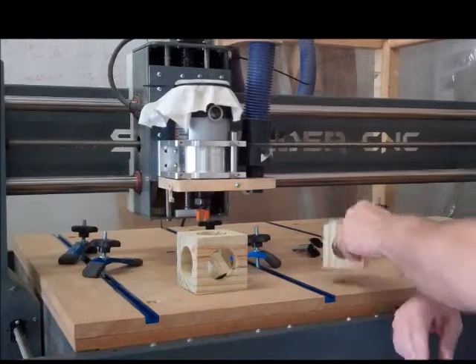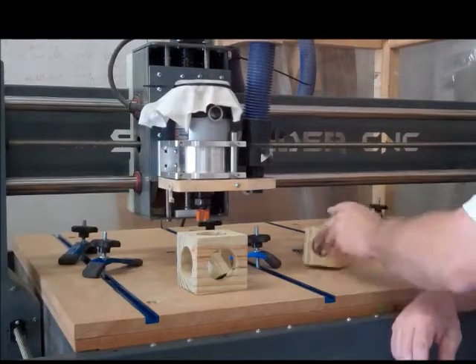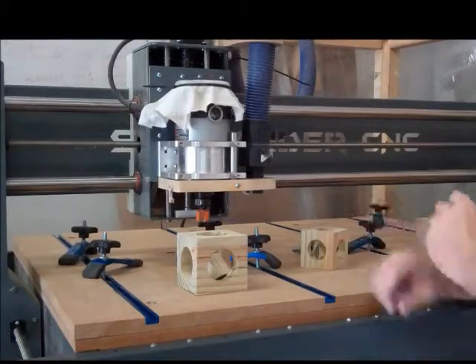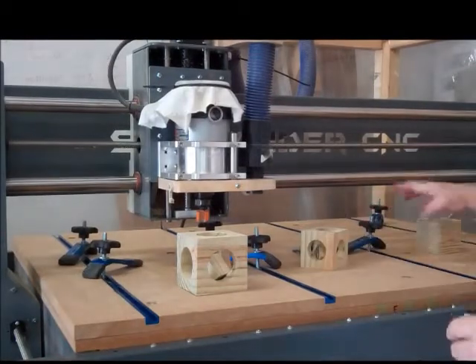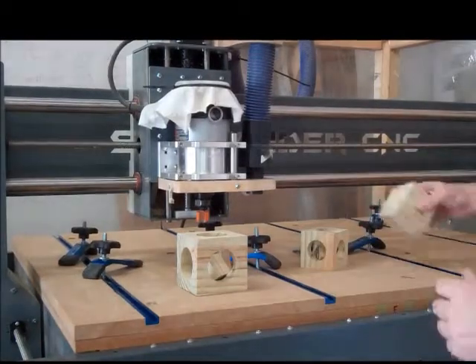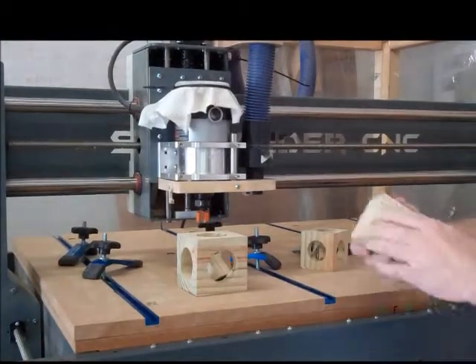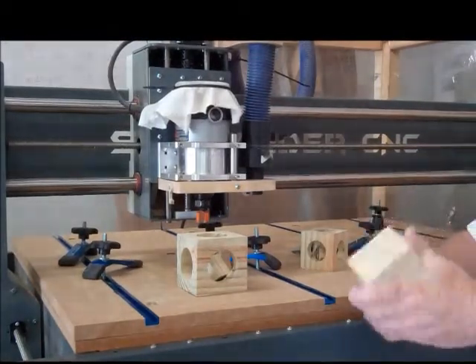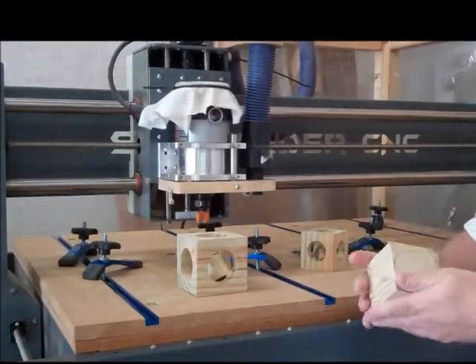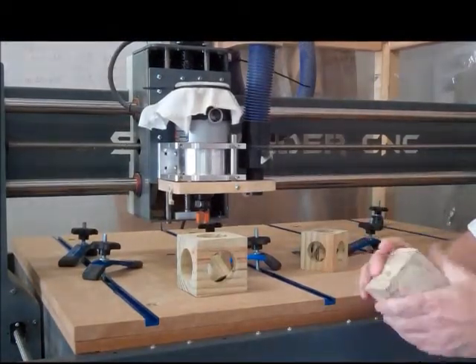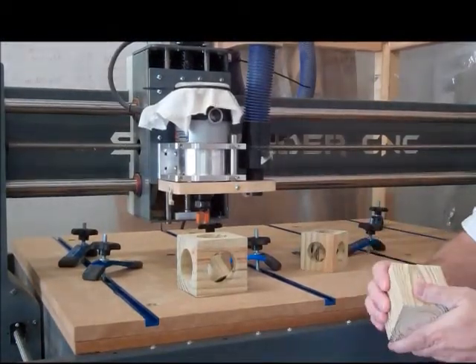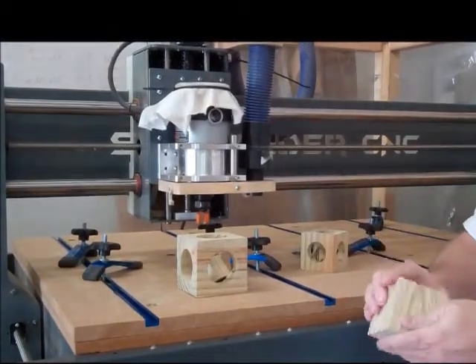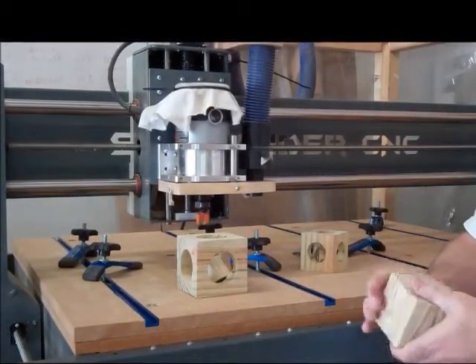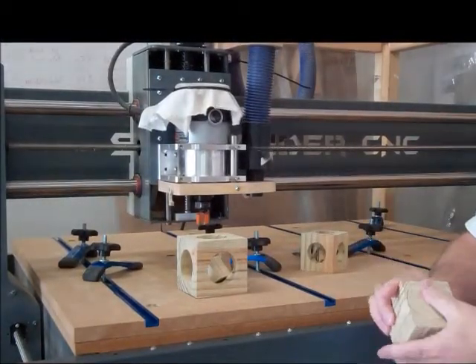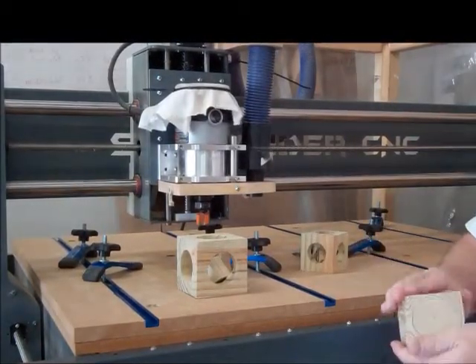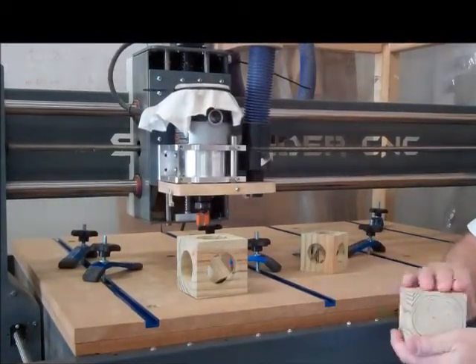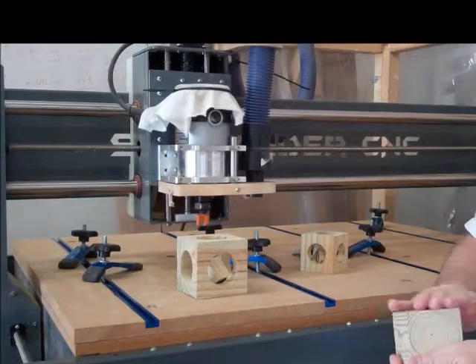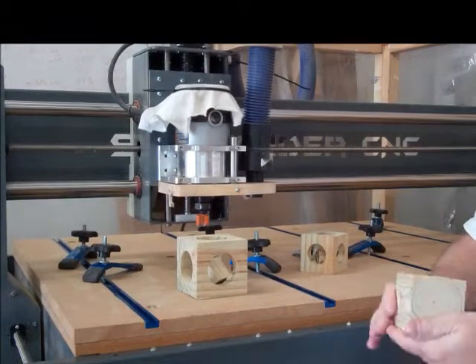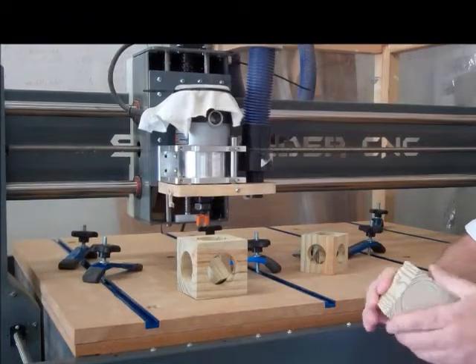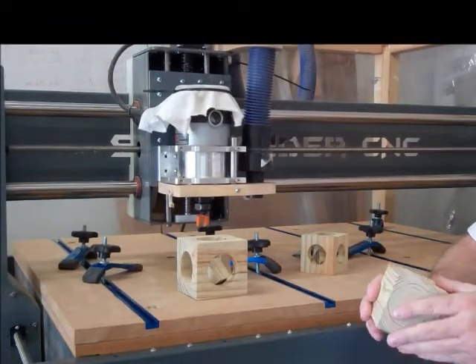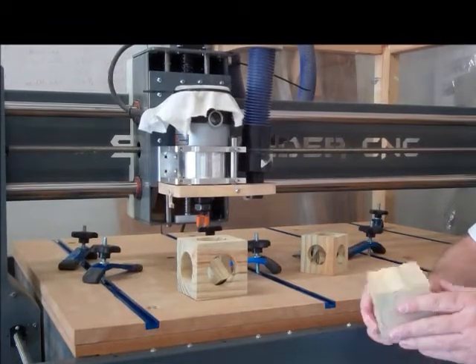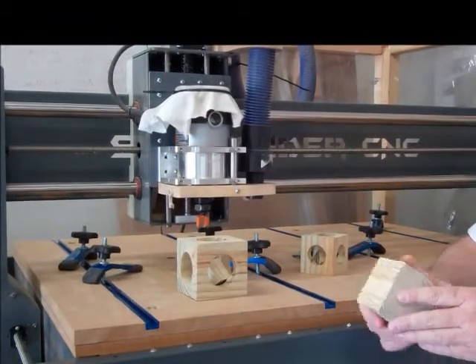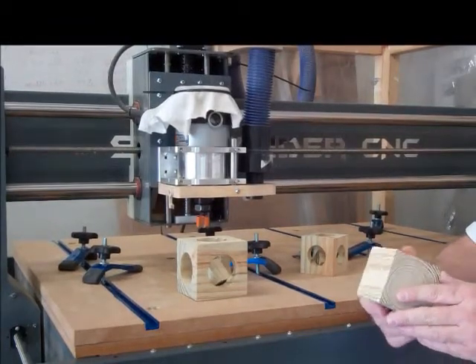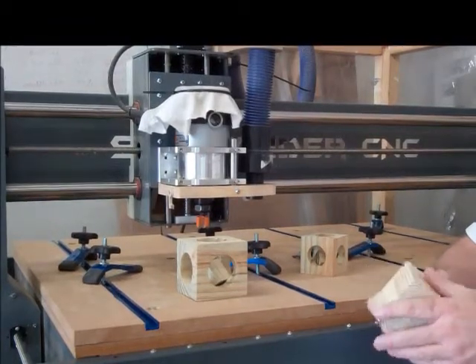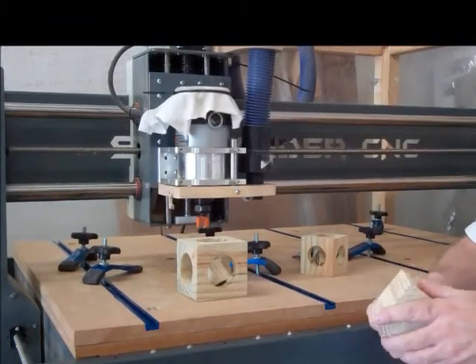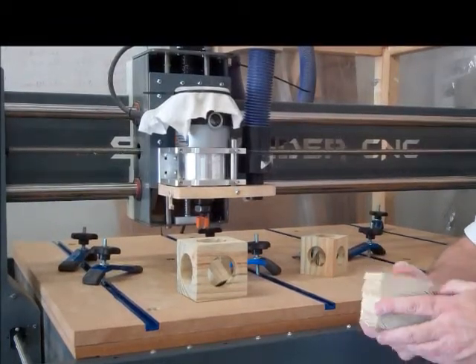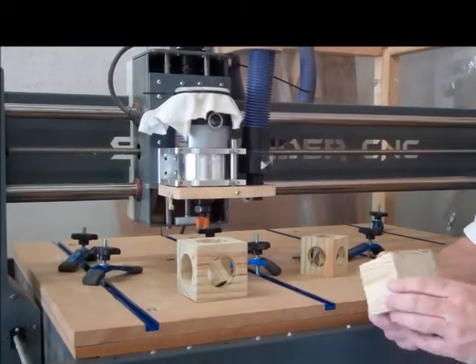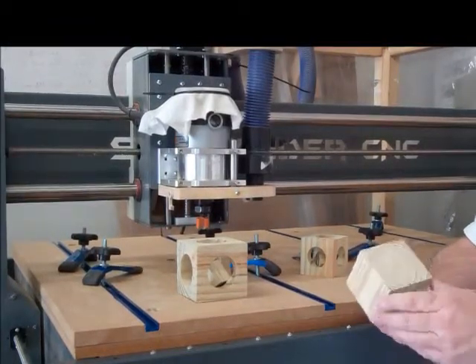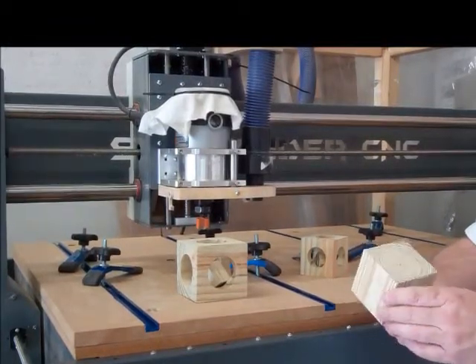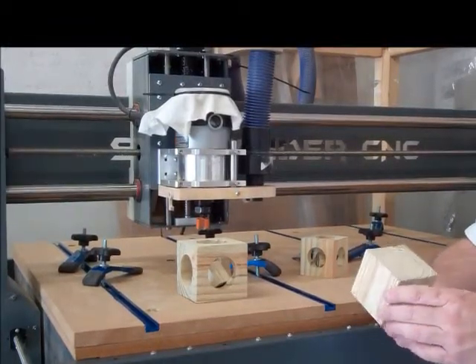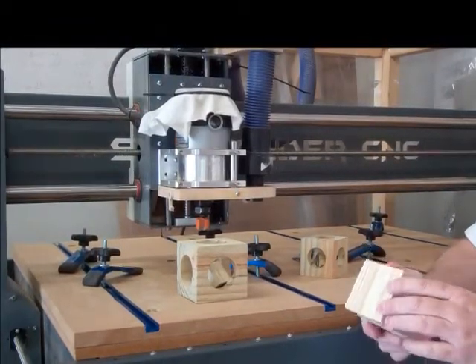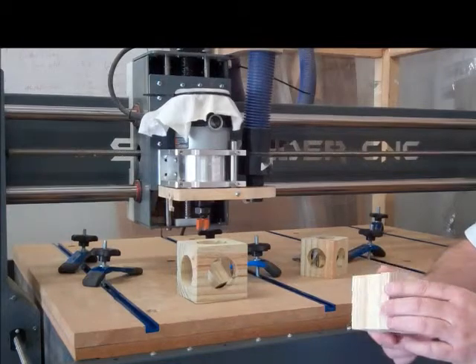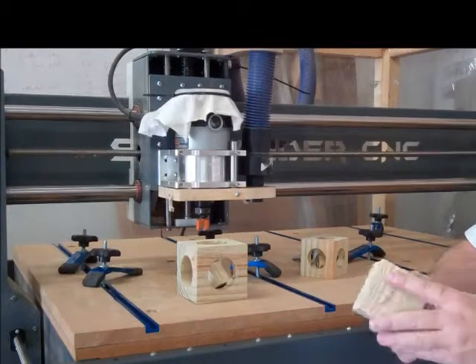I'm going to be making one today. I've got a cube here squared up, and for the most part I'm going to show how to make one of these using a CNC router.